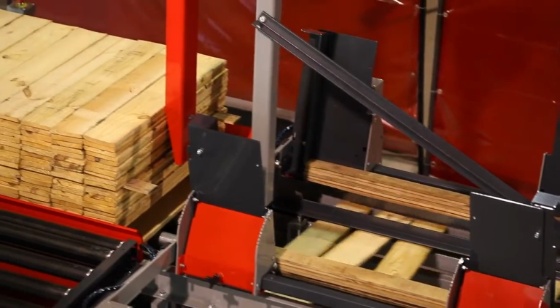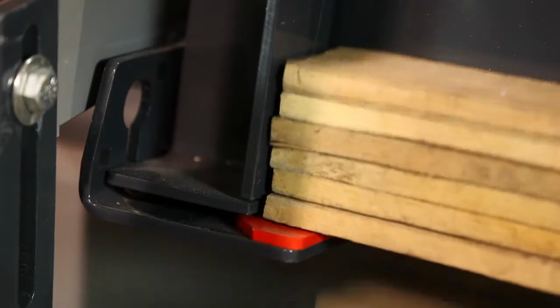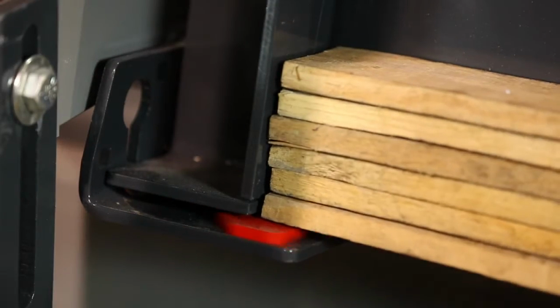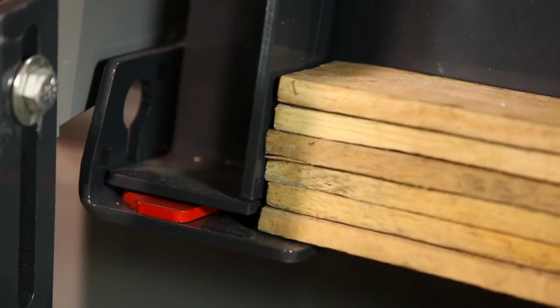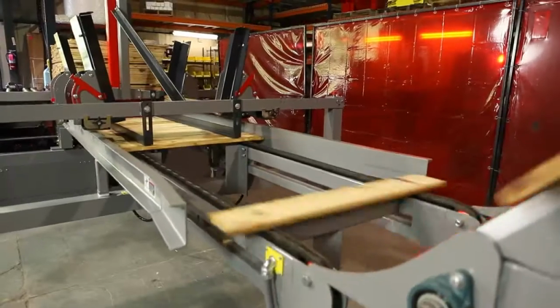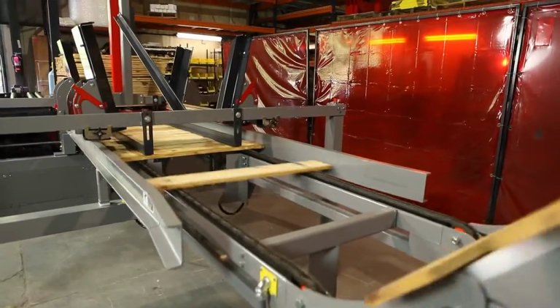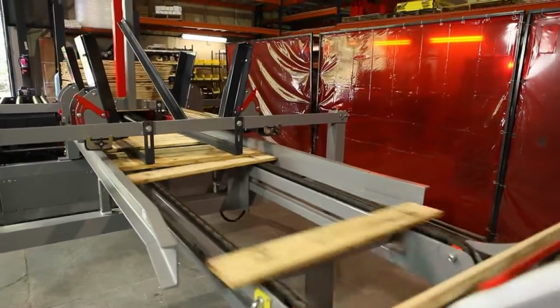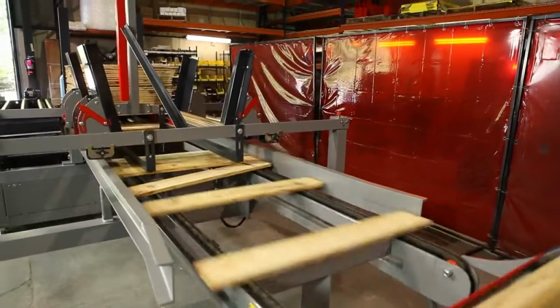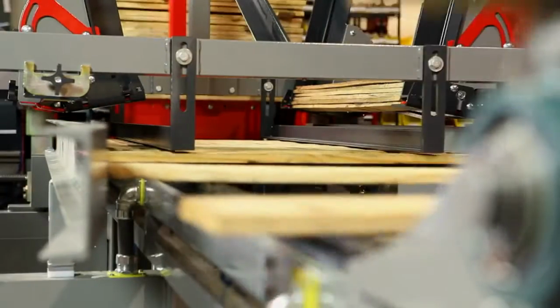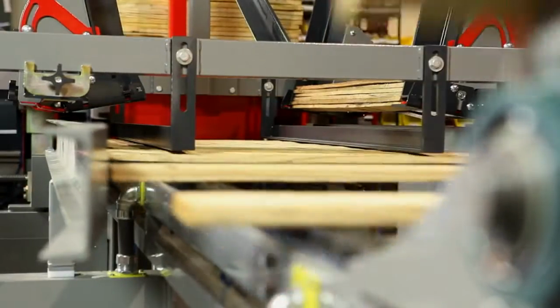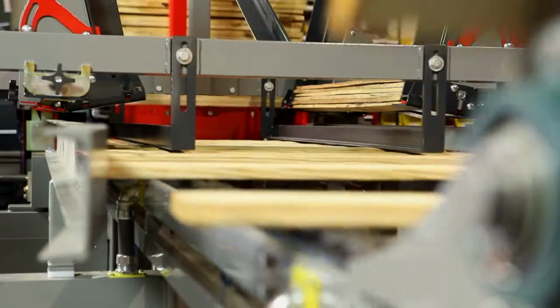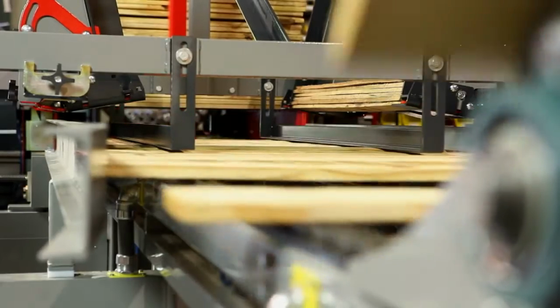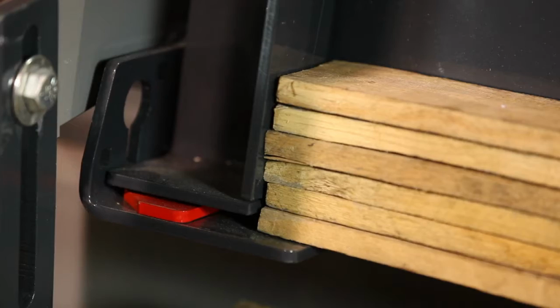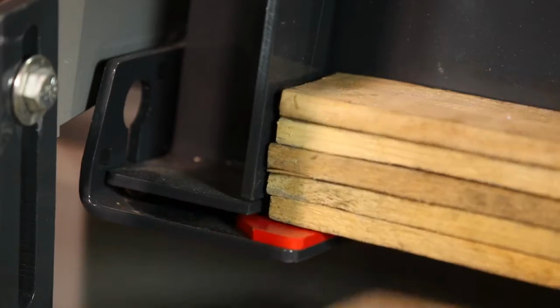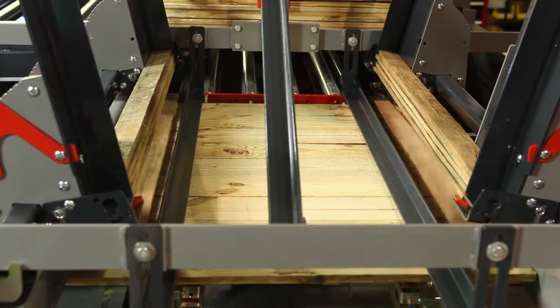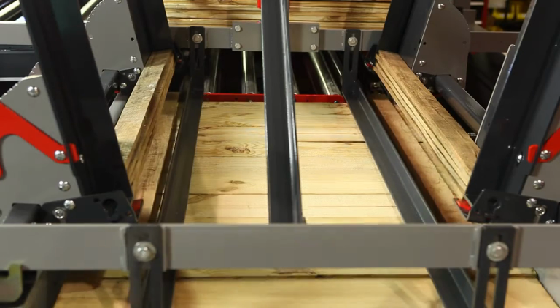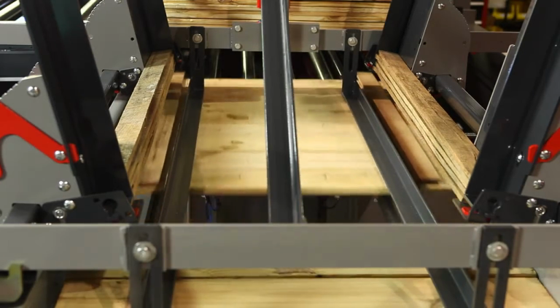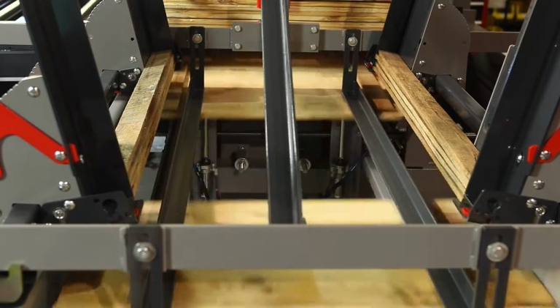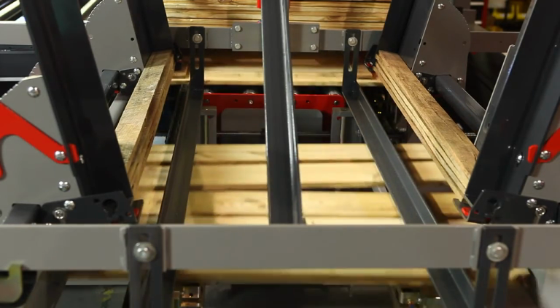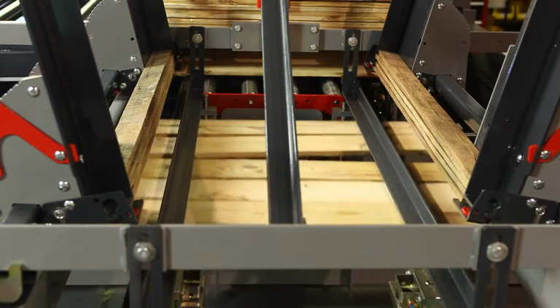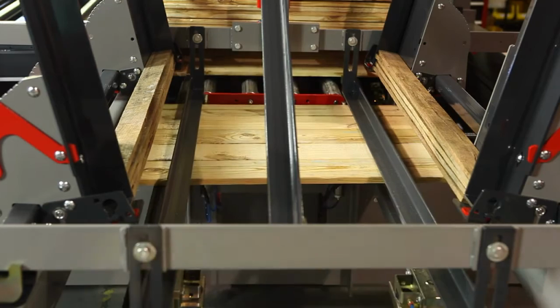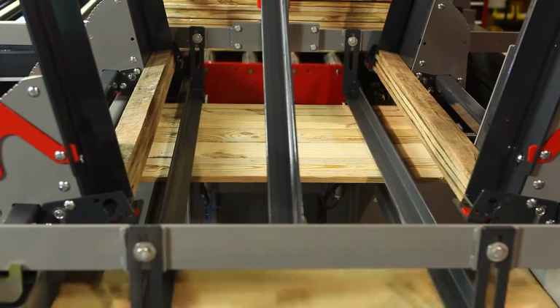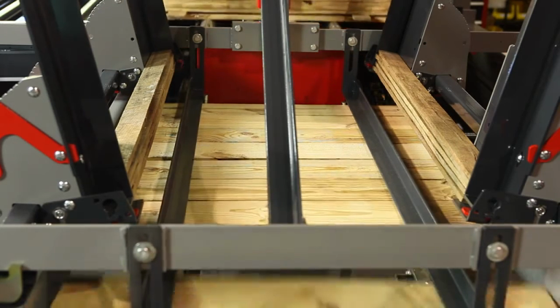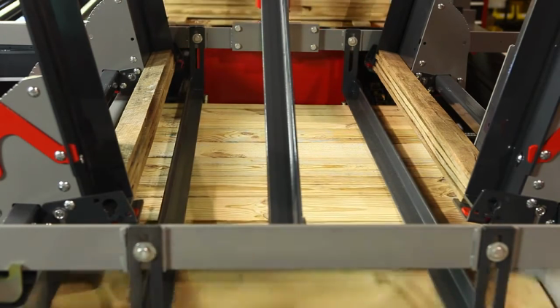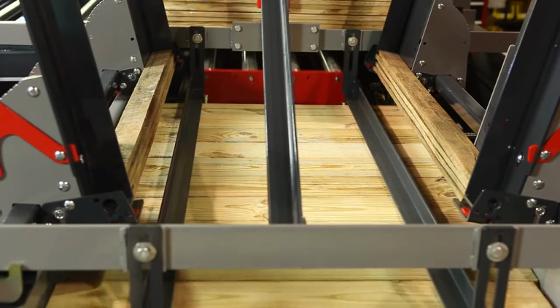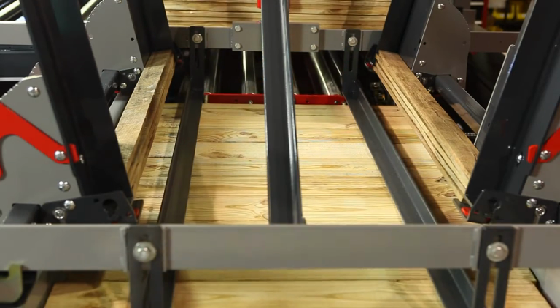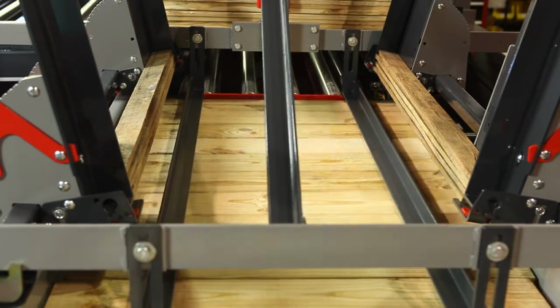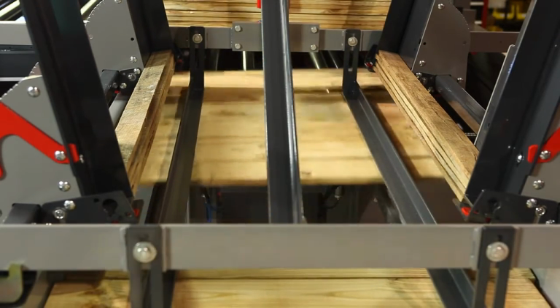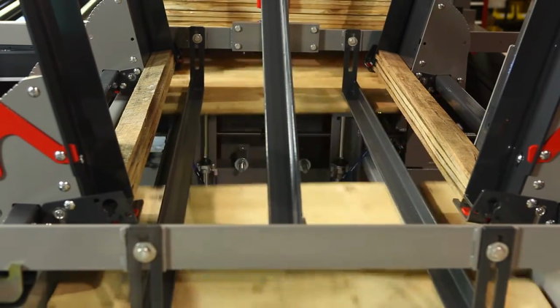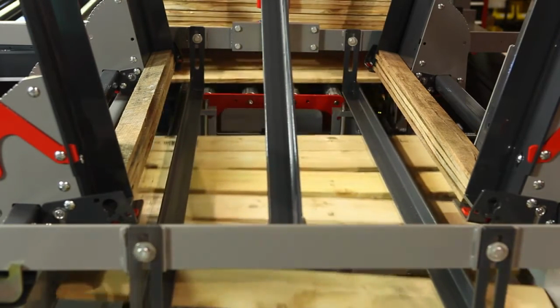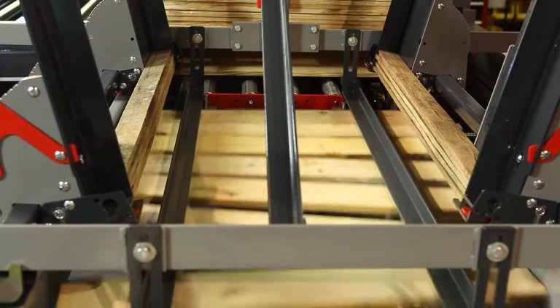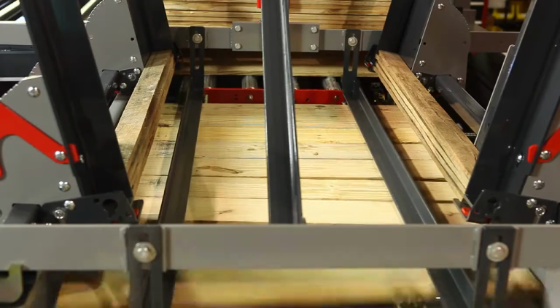The high speed option is ideal for random widths or requirements up to 180 inches and 3.5 inches wide. The M2L allows you to adjust the saw speed to match the speed of your stacker, conveyor, and grading operation to keep your line running smoothly.